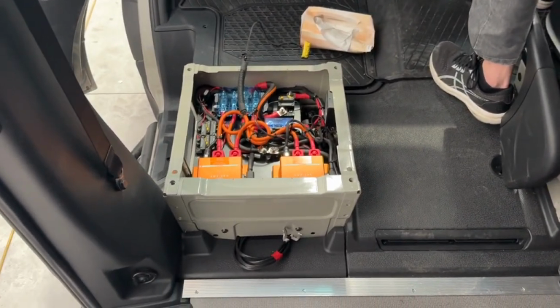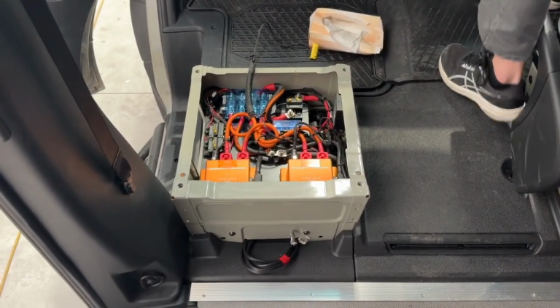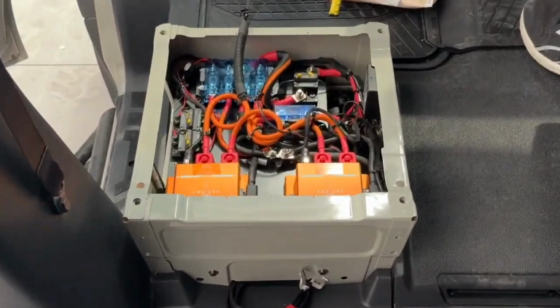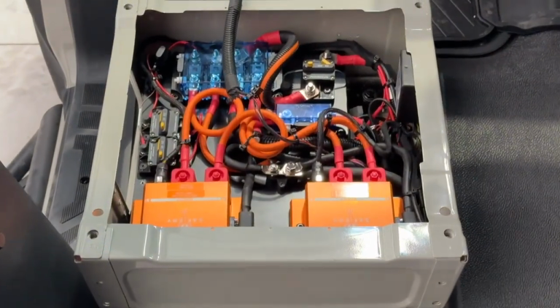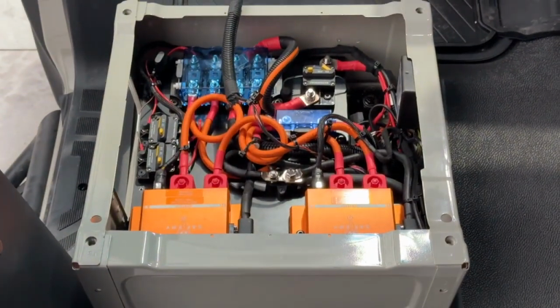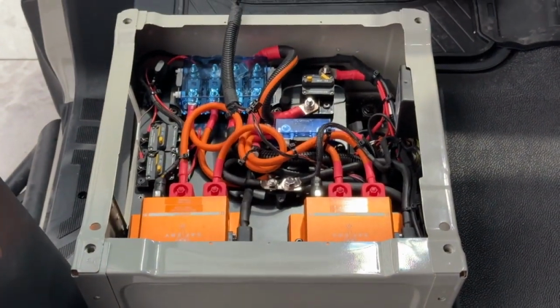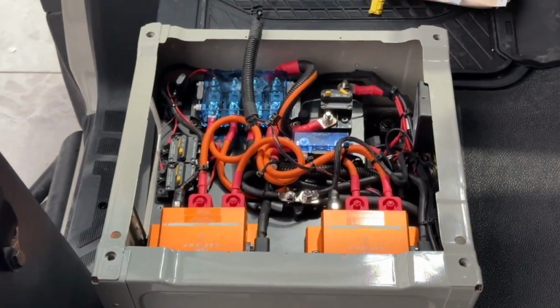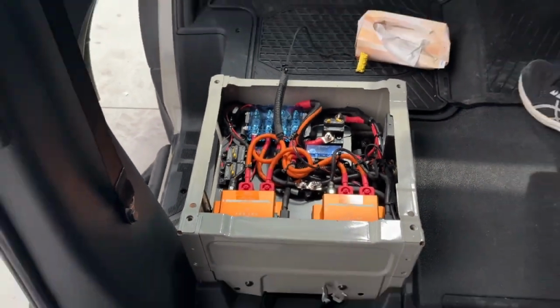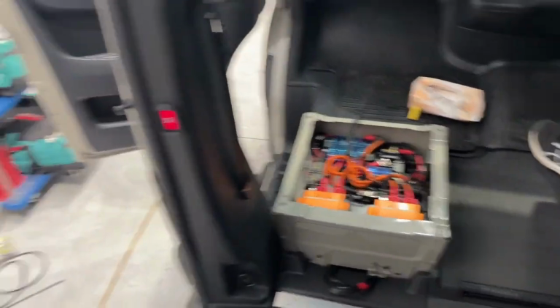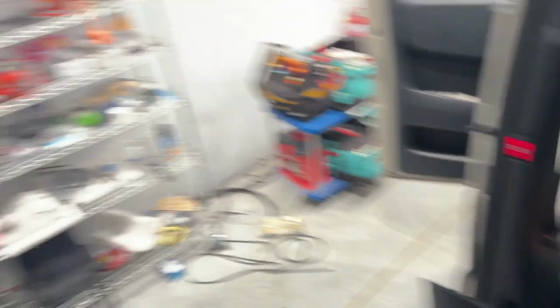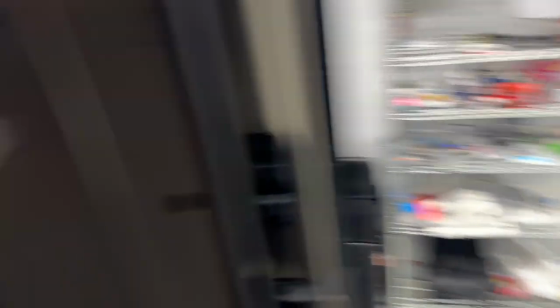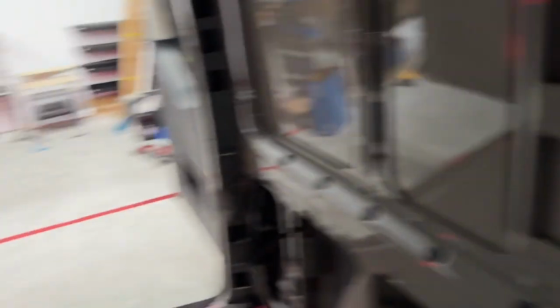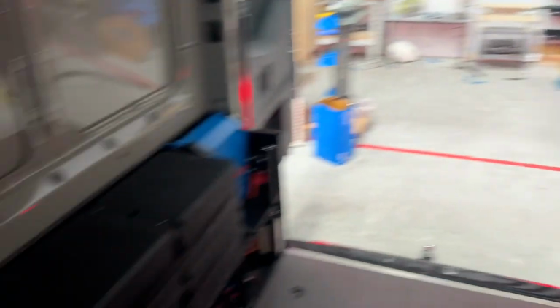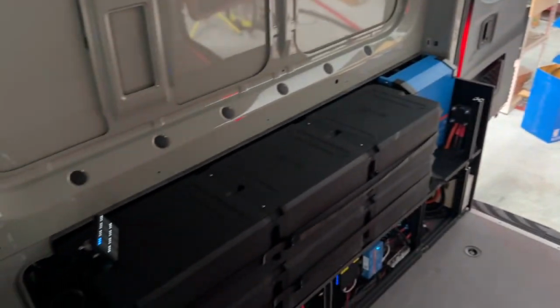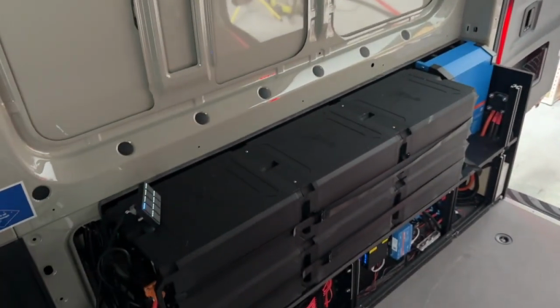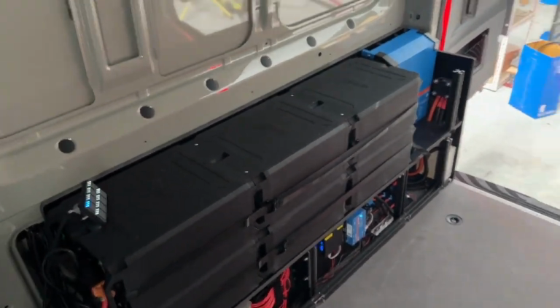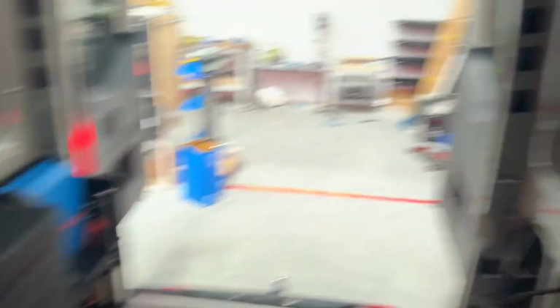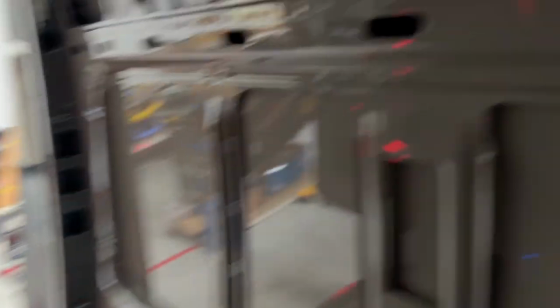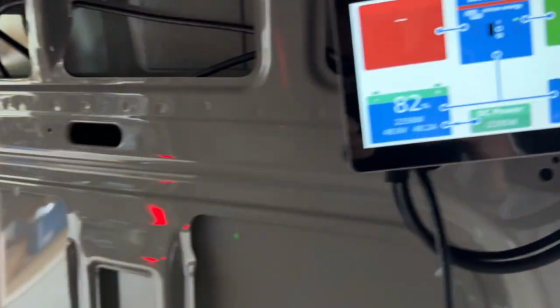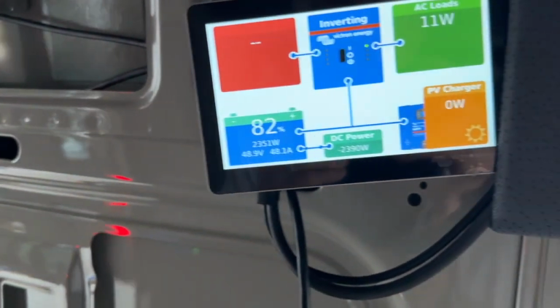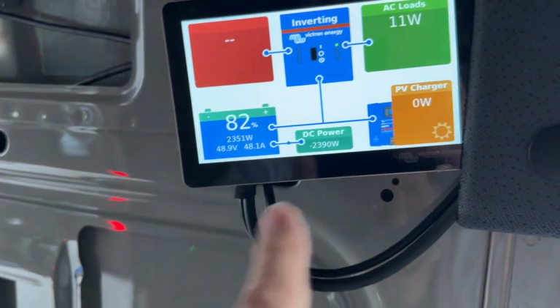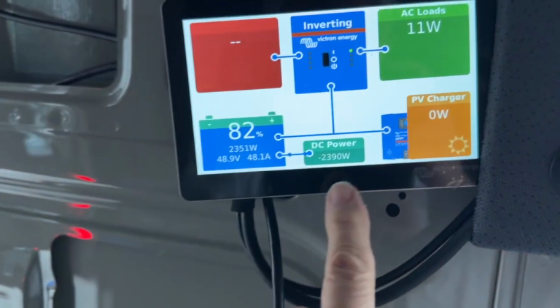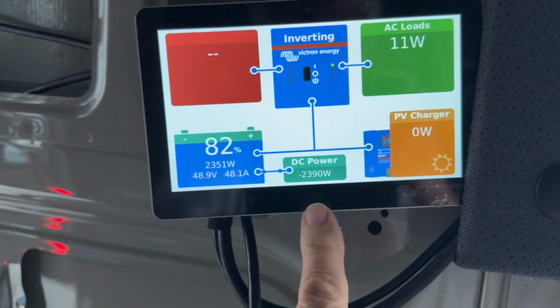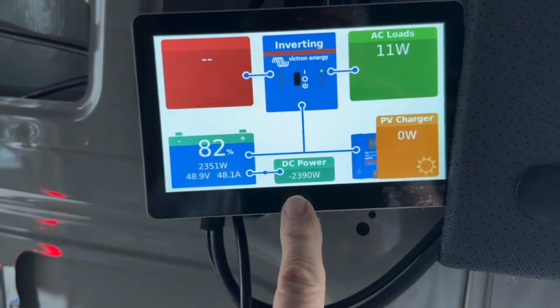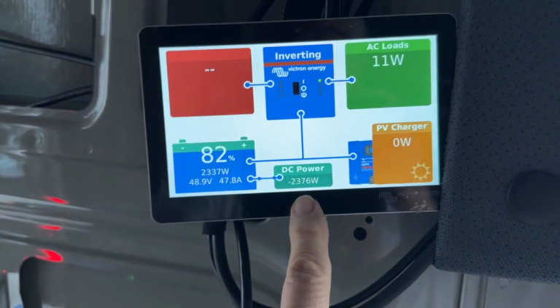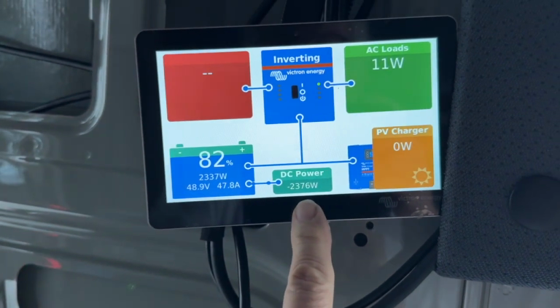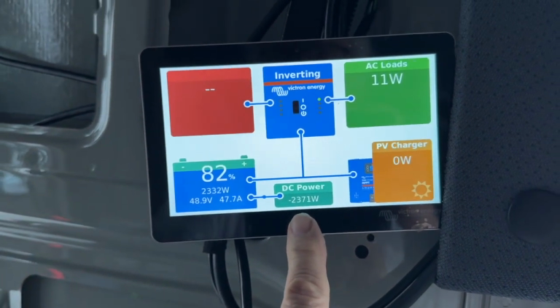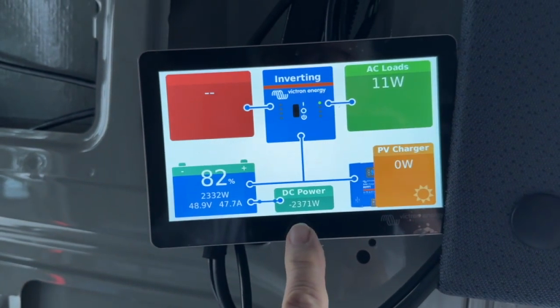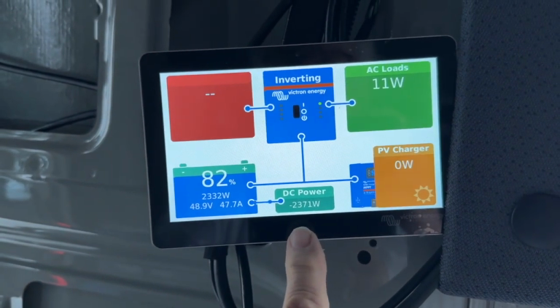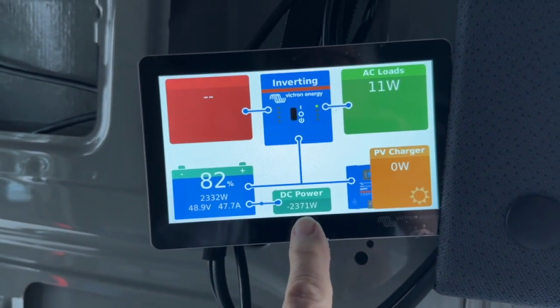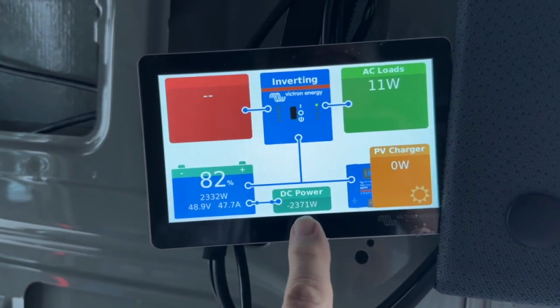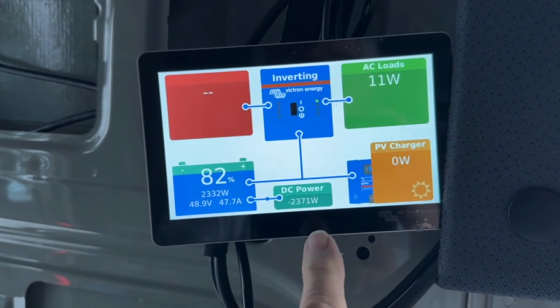And there we are with our Scotties under the passenger seat there. We're charging a bank of sodium batteries in the back here. And at idle, we're getting 2,400 watts — 2,390 watts — at idle.